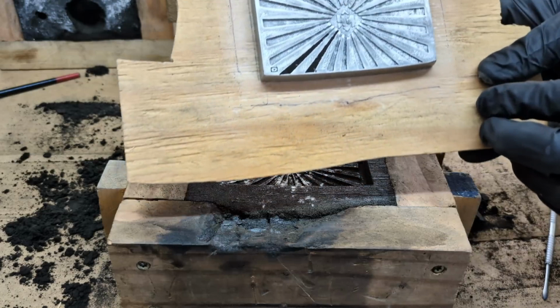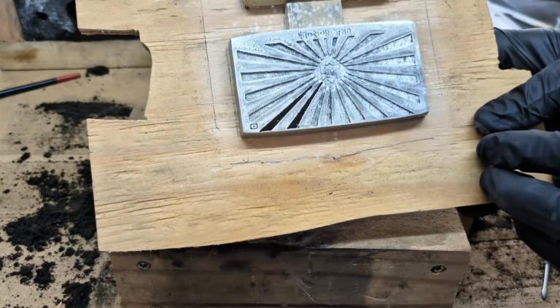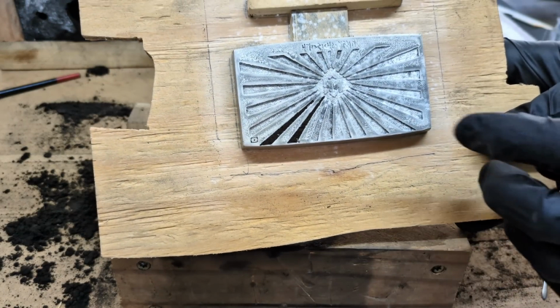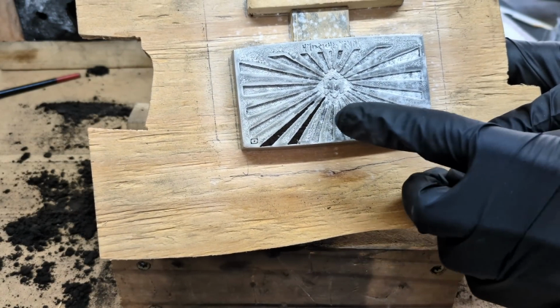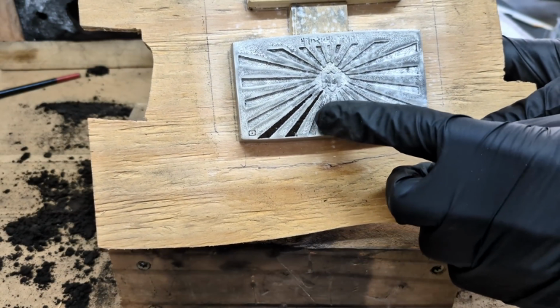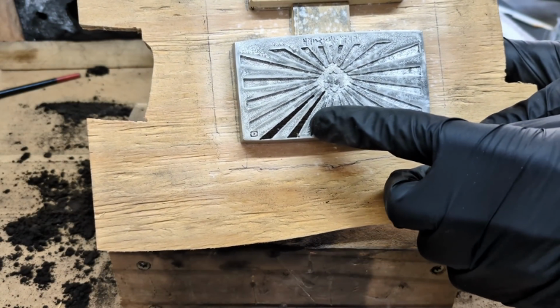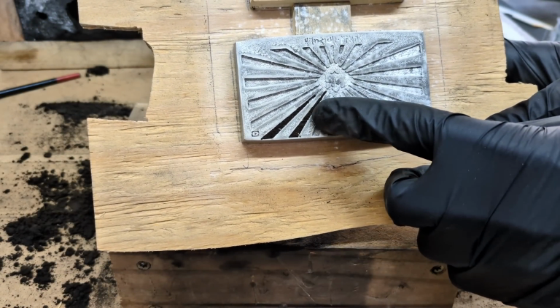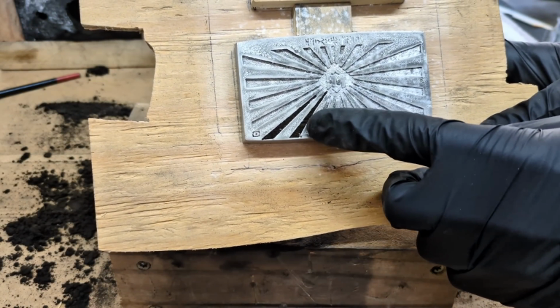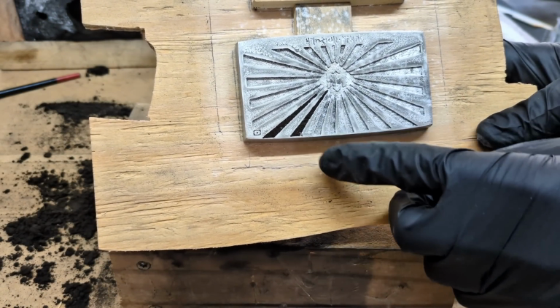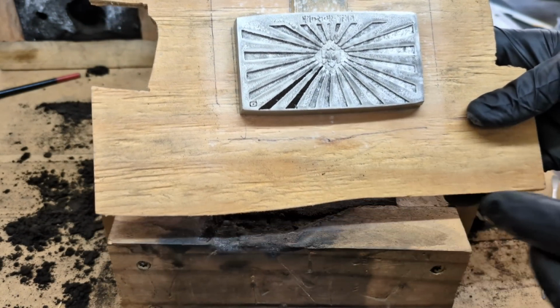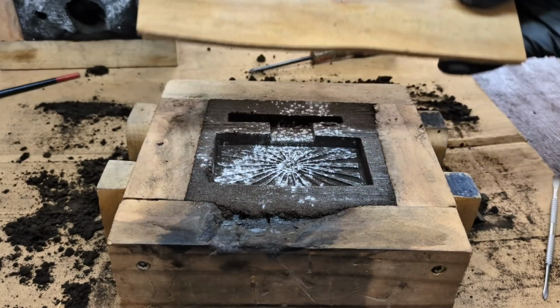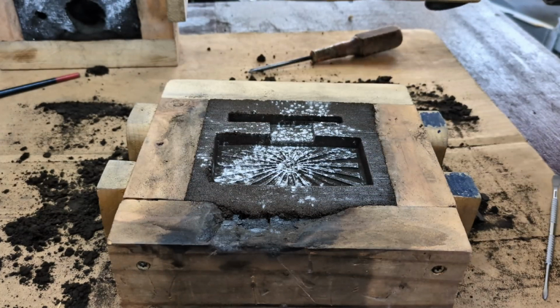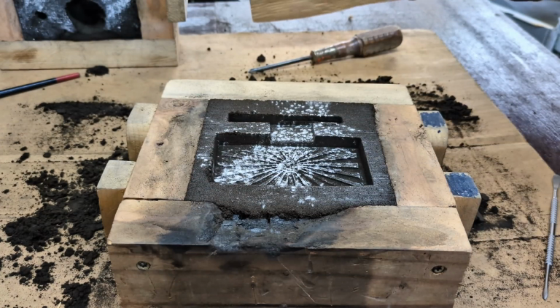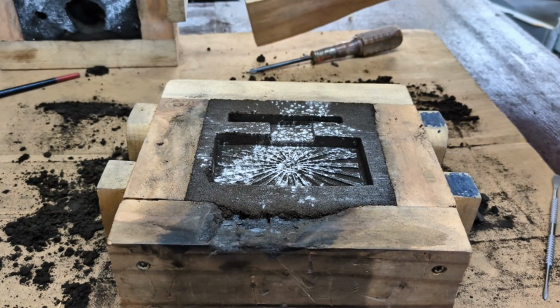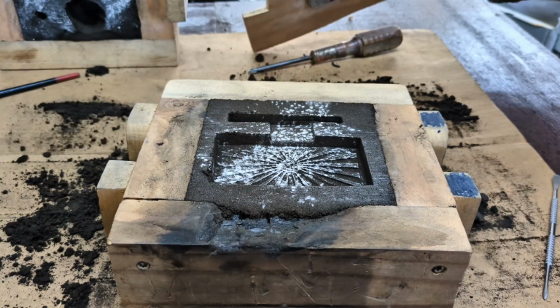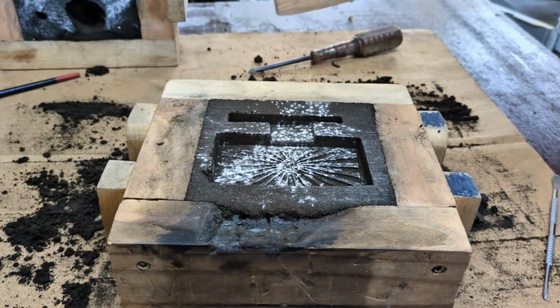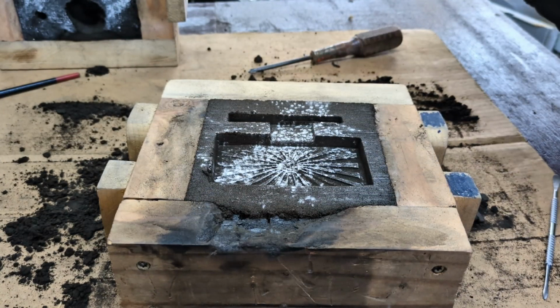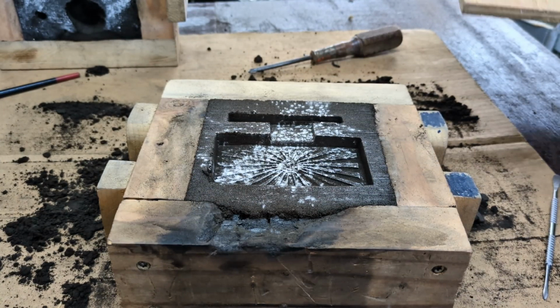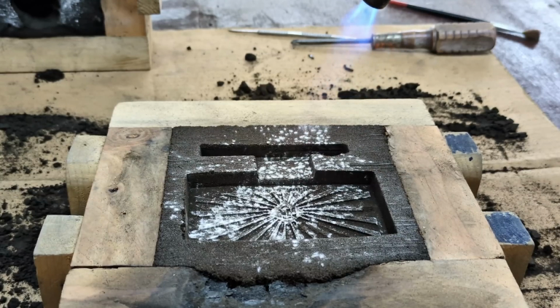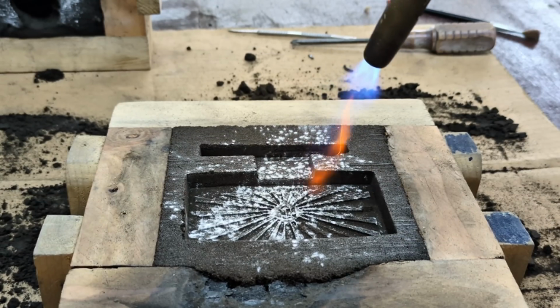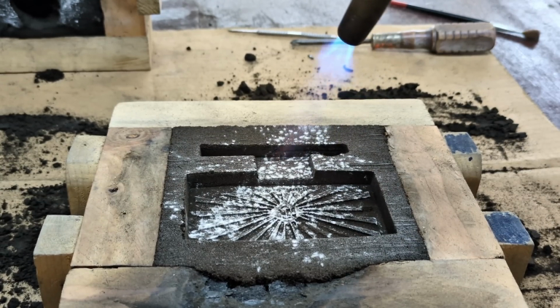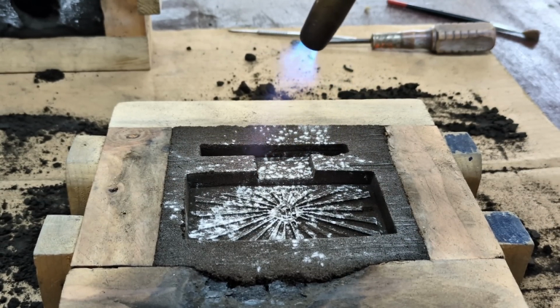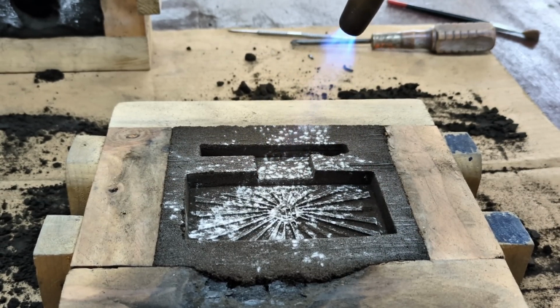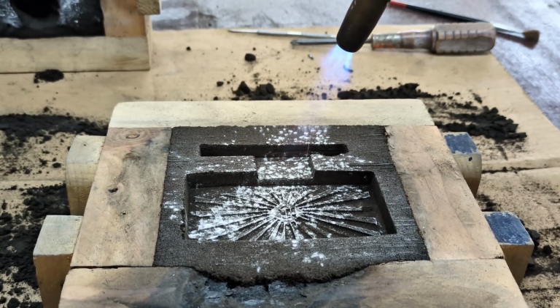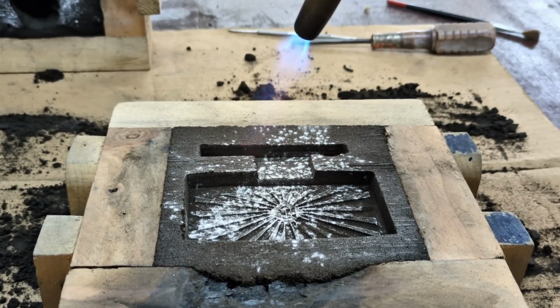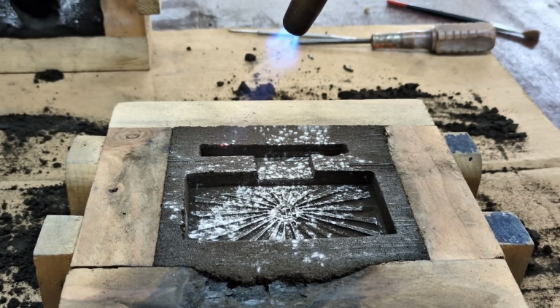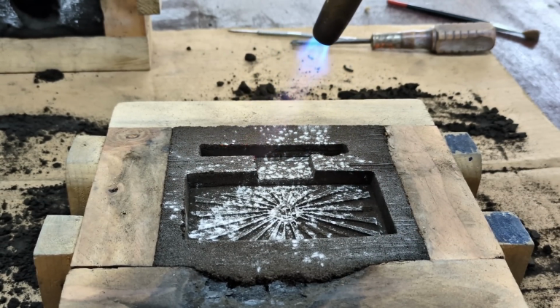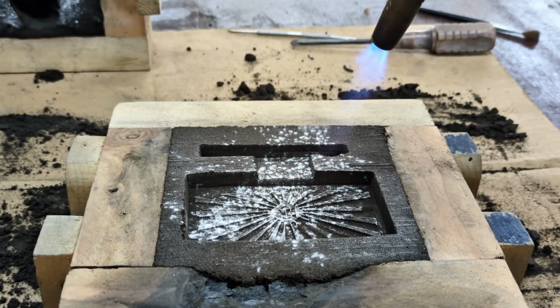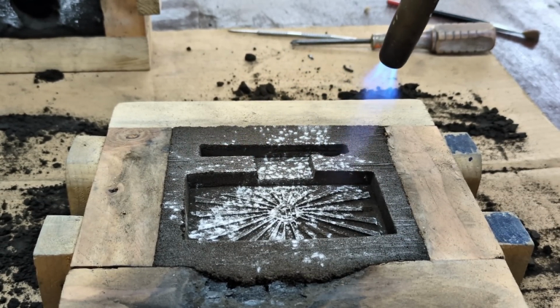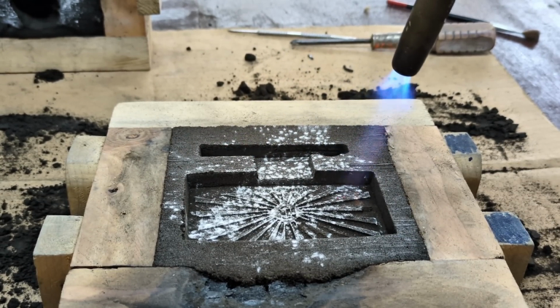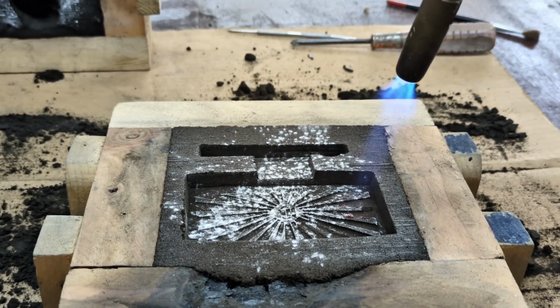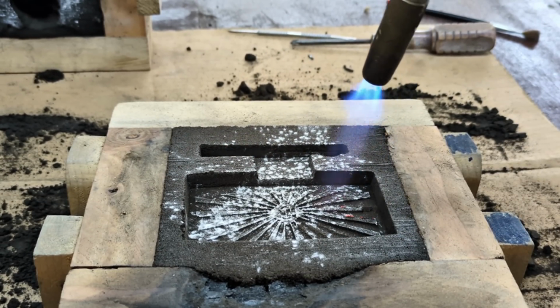And there's the problem. Because I didn't brush the sand all over the pattern, there were areas on the pattern where the sand stuck. But fortunately it didn't really come out too bad — it just didn't come out perfectly.